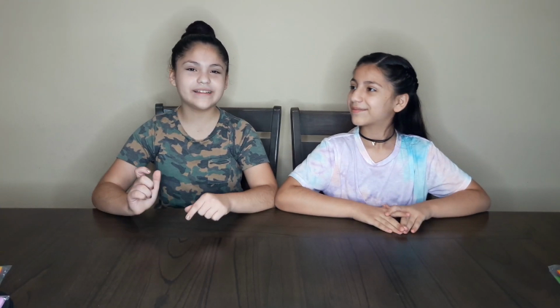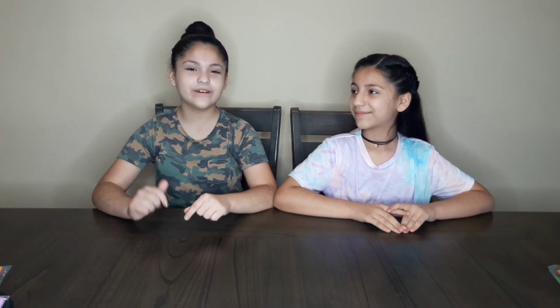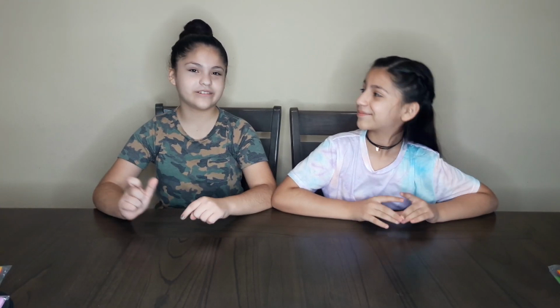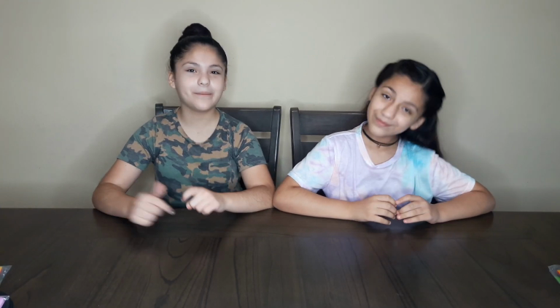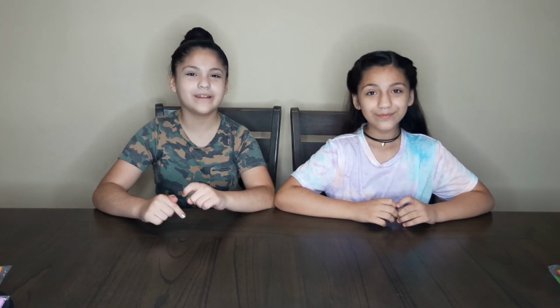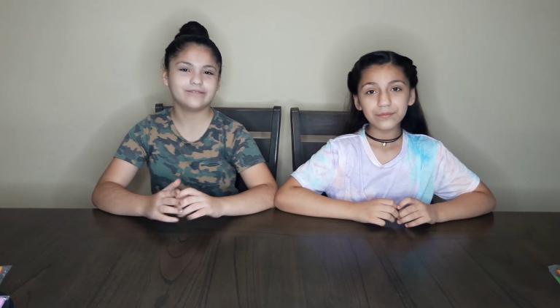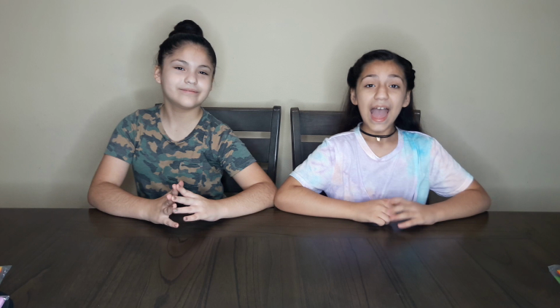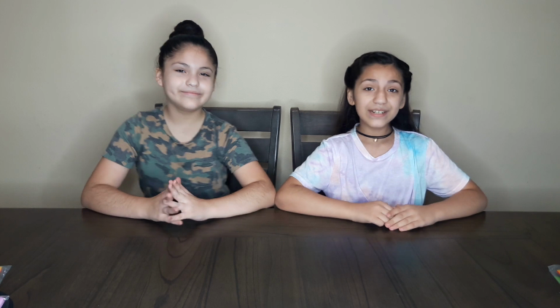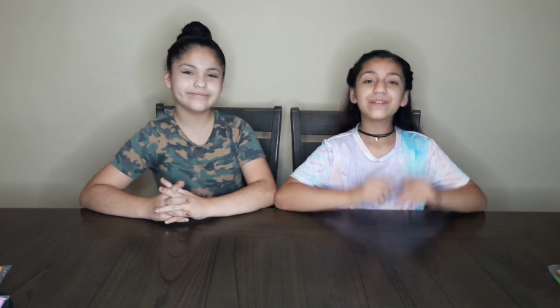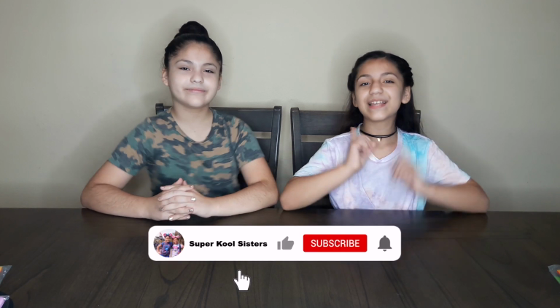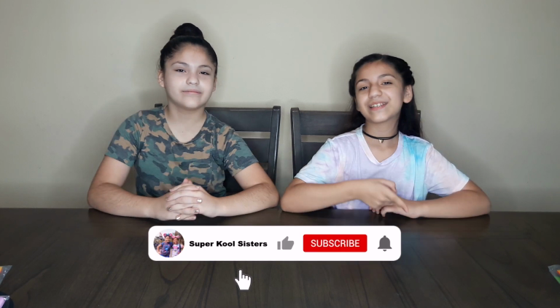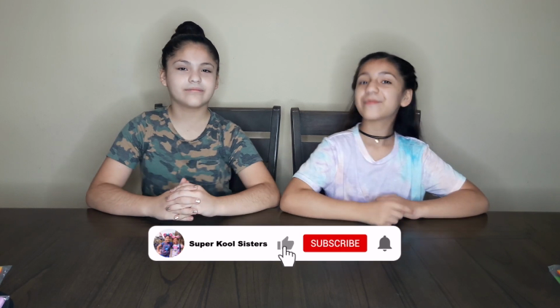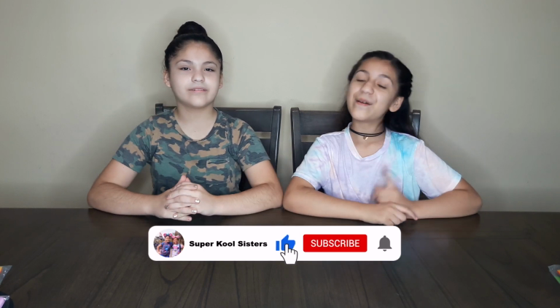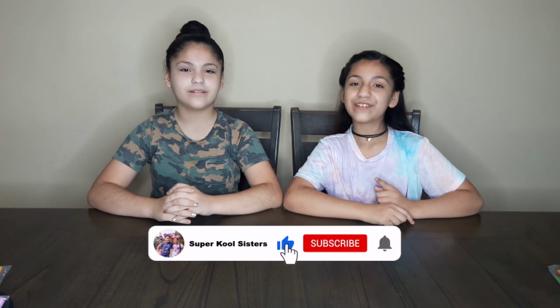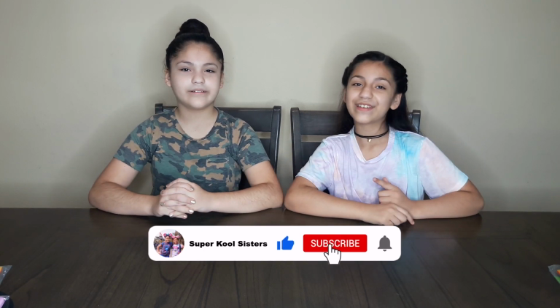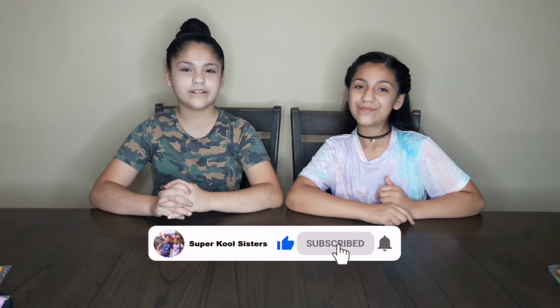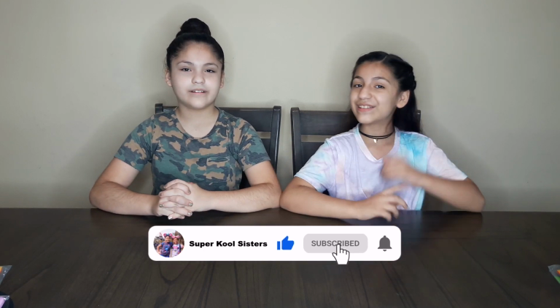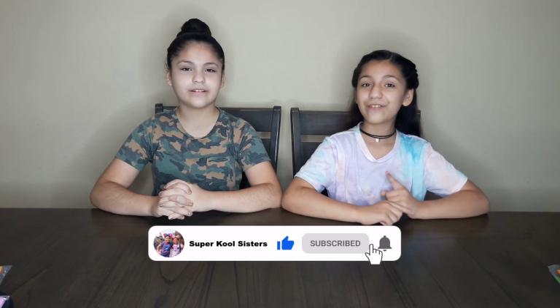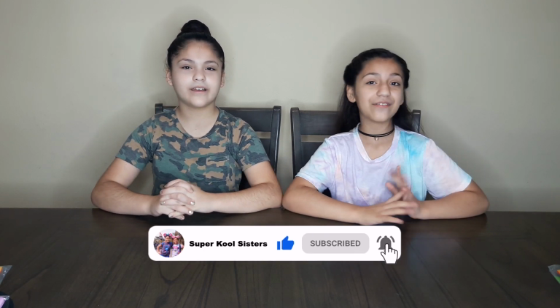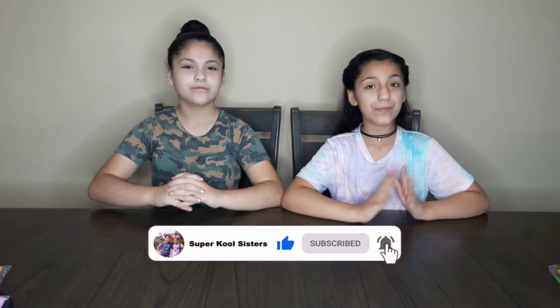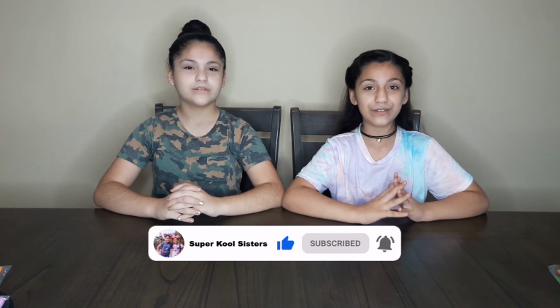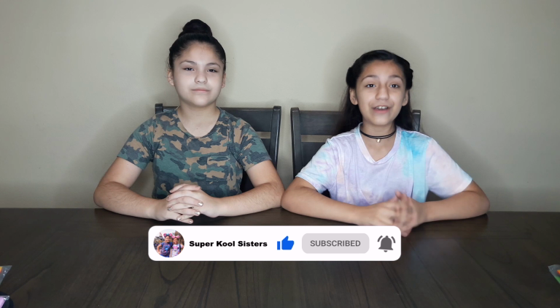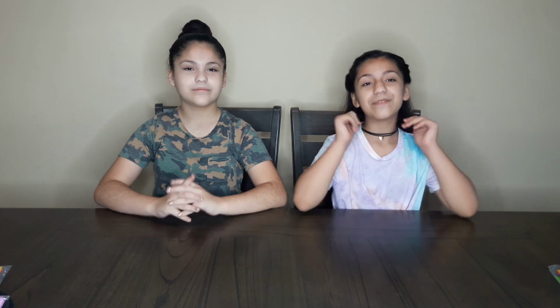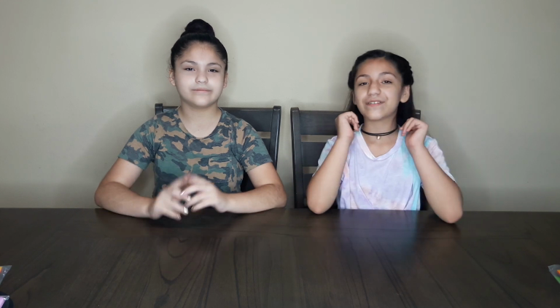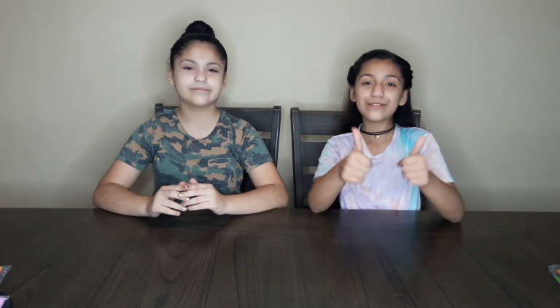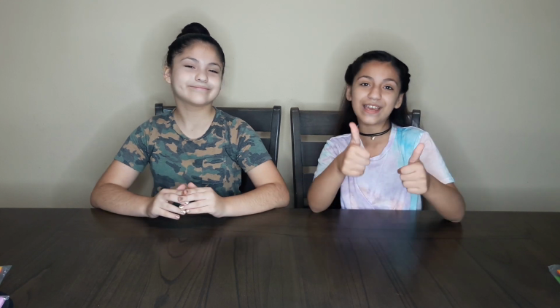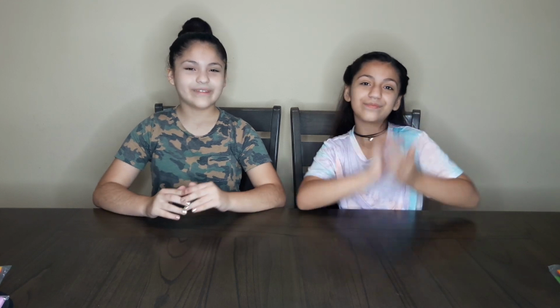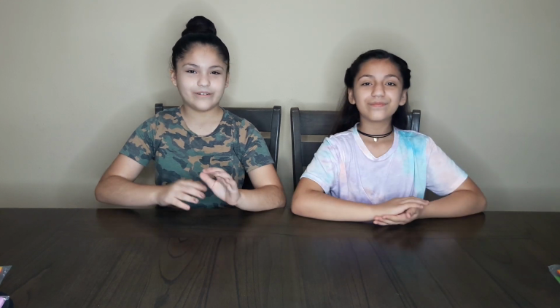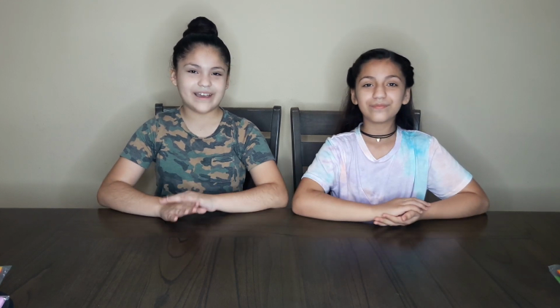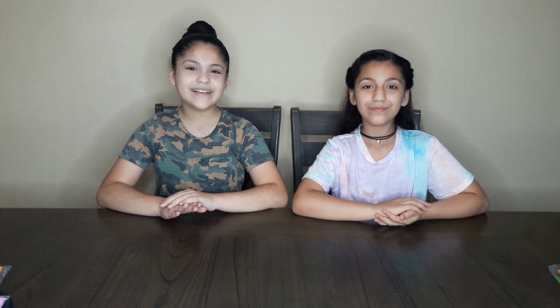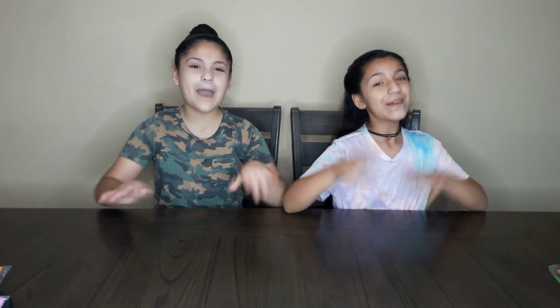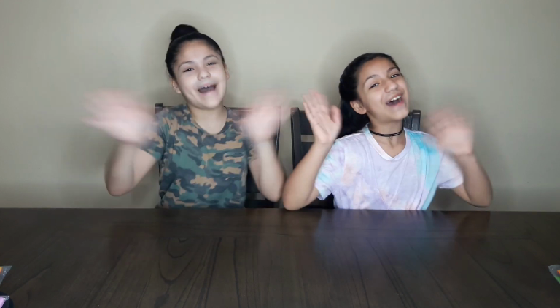Alright guys, so if you want to see more videos just like this one, make sure to comment down below and please hit that subscribe button and the notification button so you get notified every time we post a new video. Please leave a huge like — we'll see you guys next time, bye!